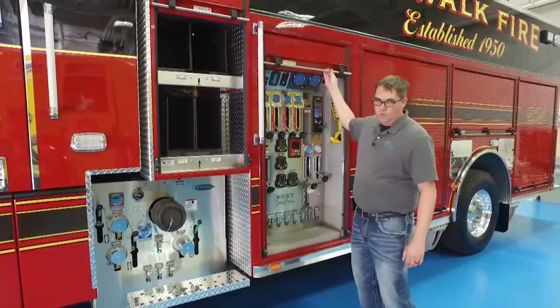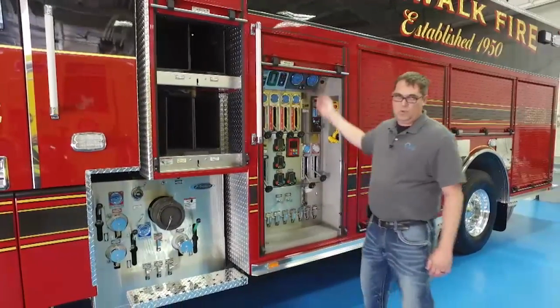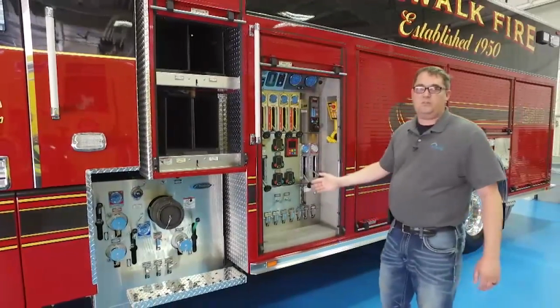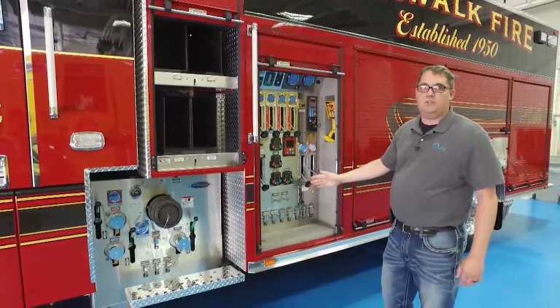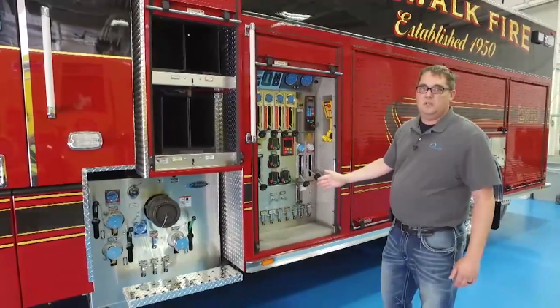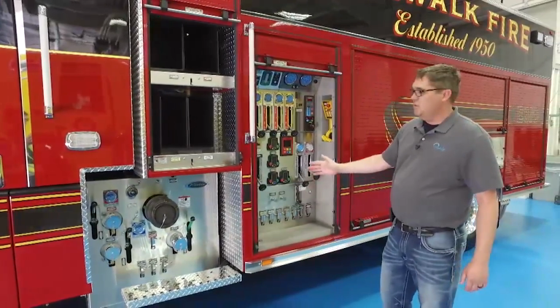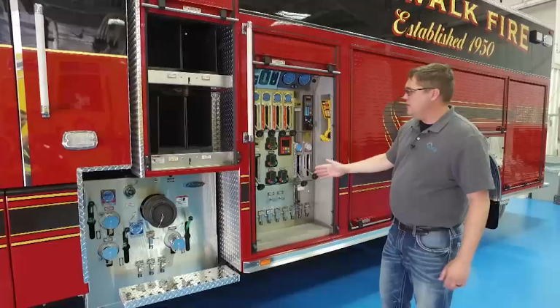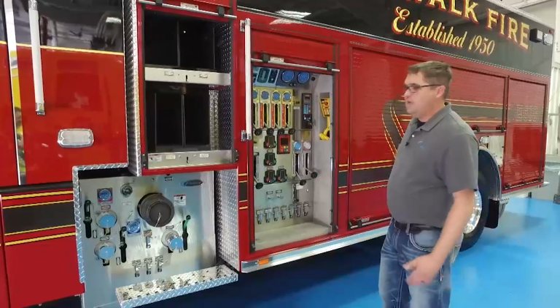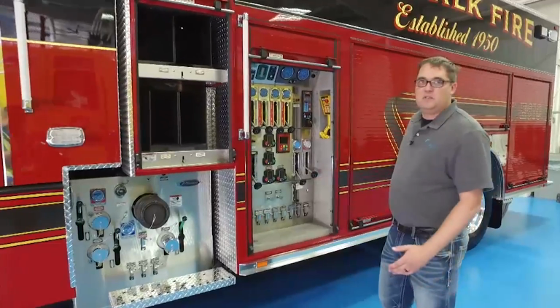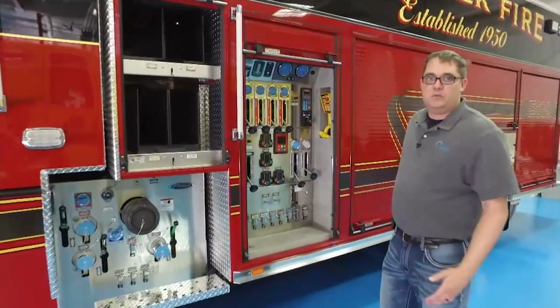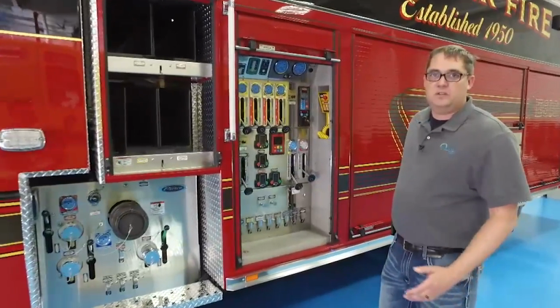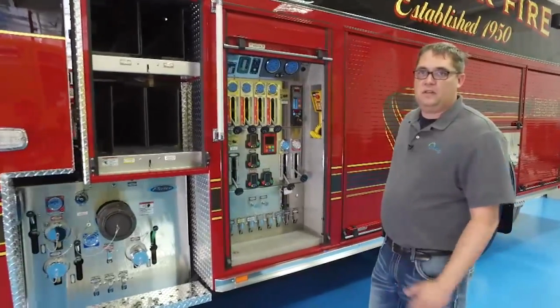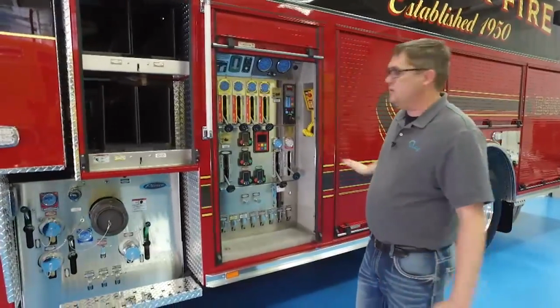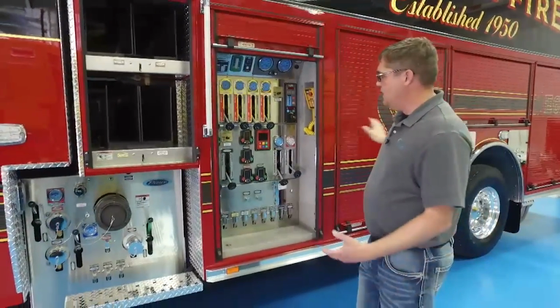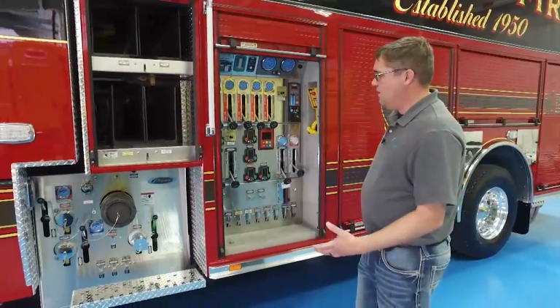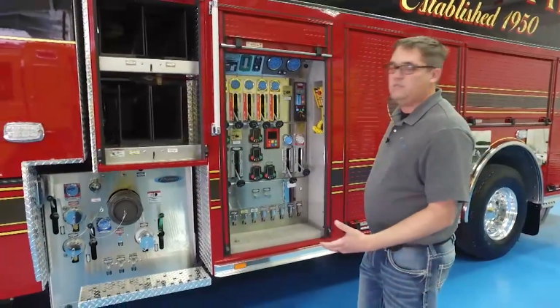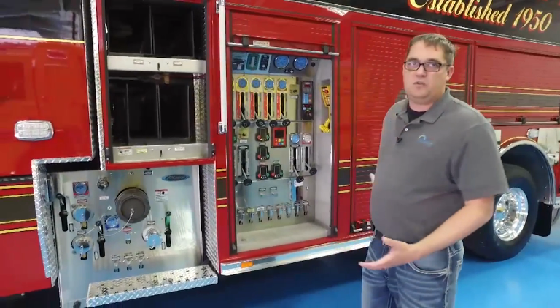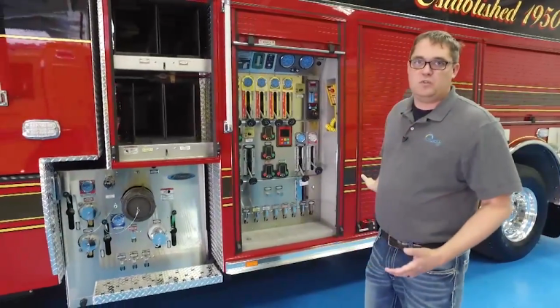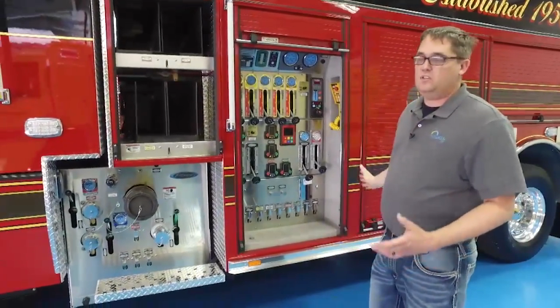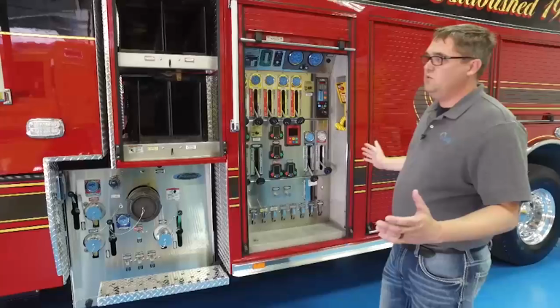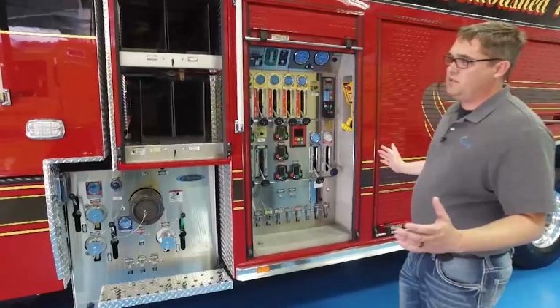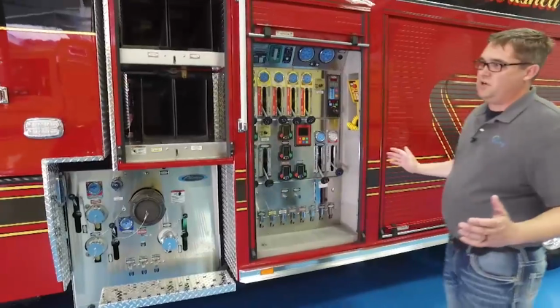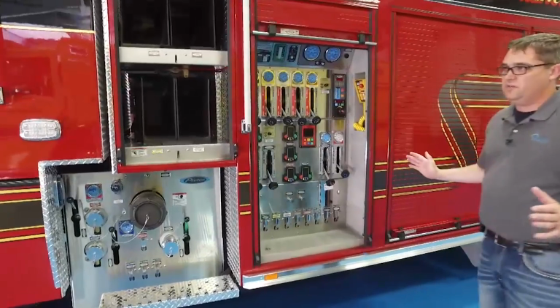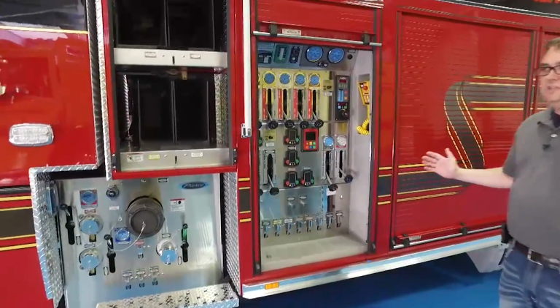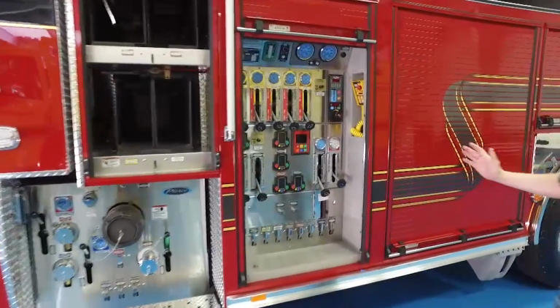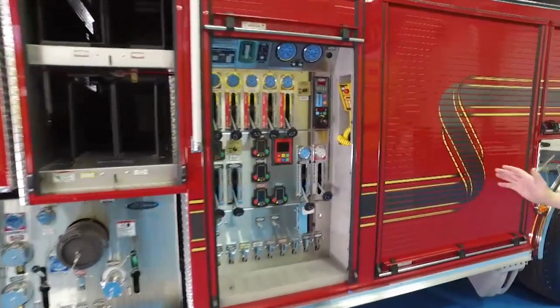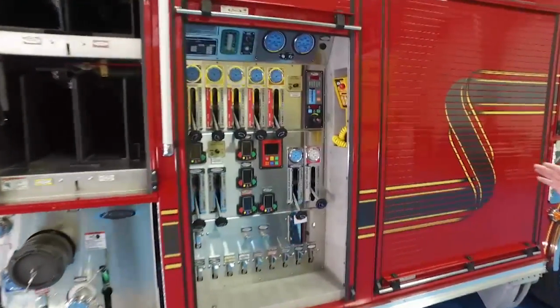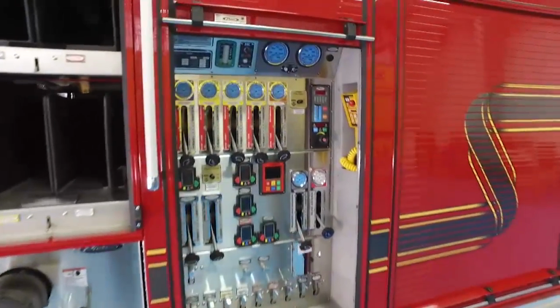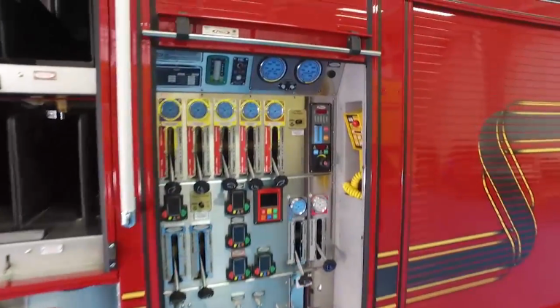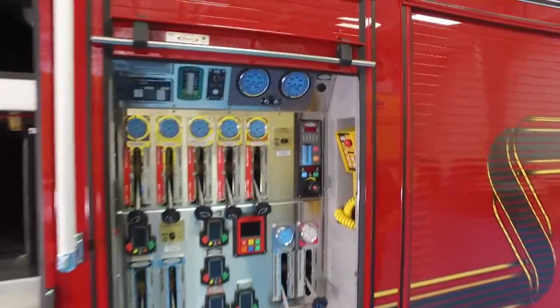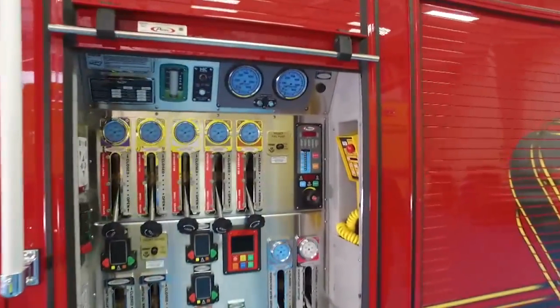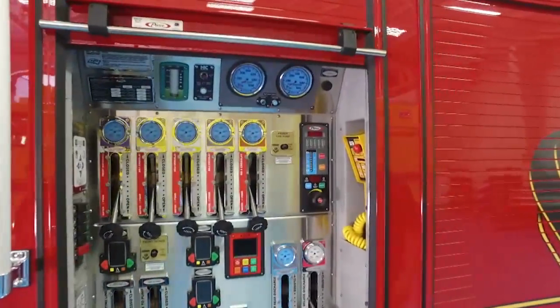We went with the puck configuration that would allow us to maximize our compartmentation and allow for a massive amount of storage. We're taking two trucks from our current fleet — an engine and a rescue truck — and building them into one.